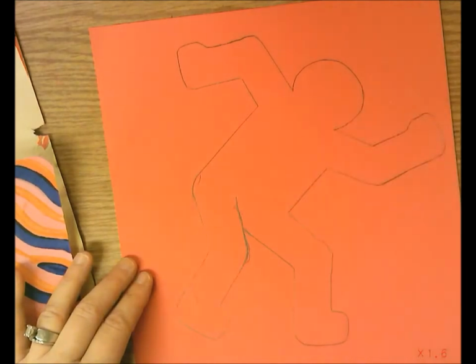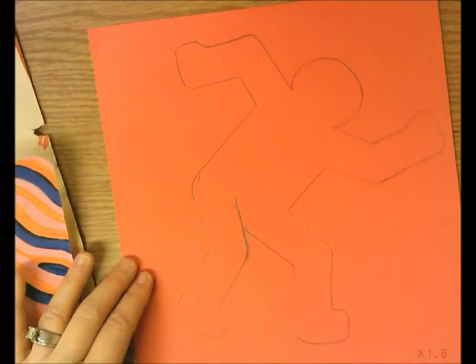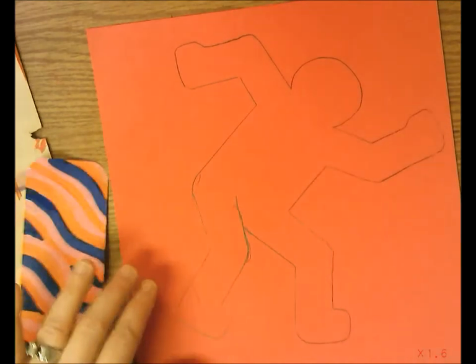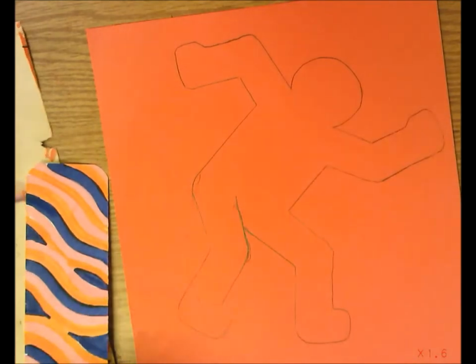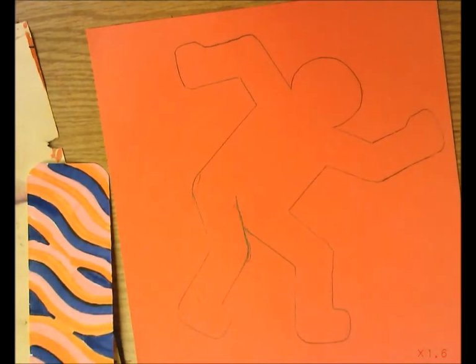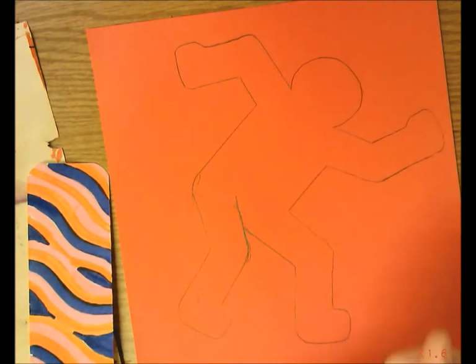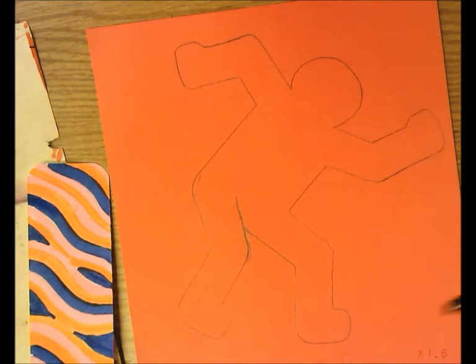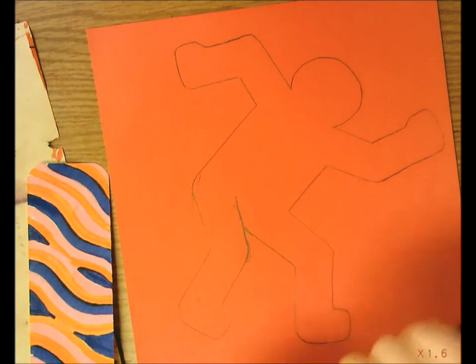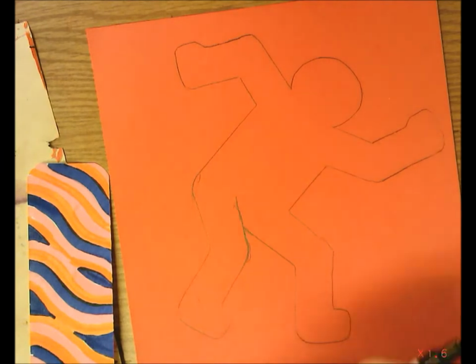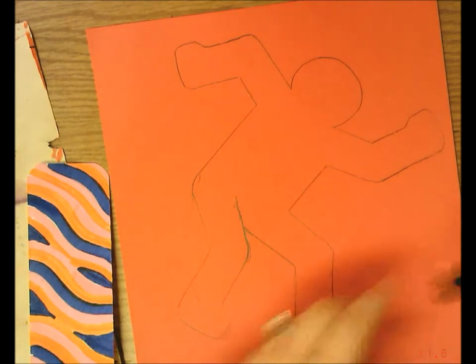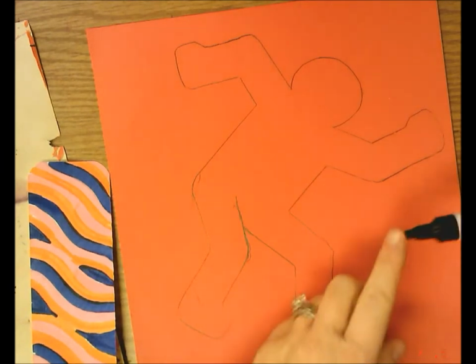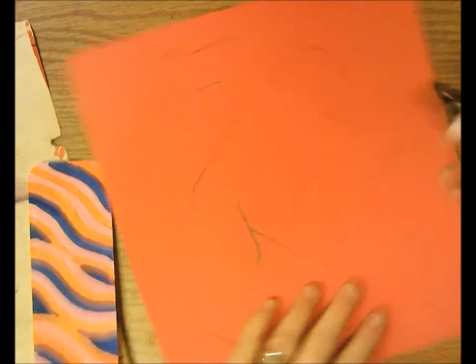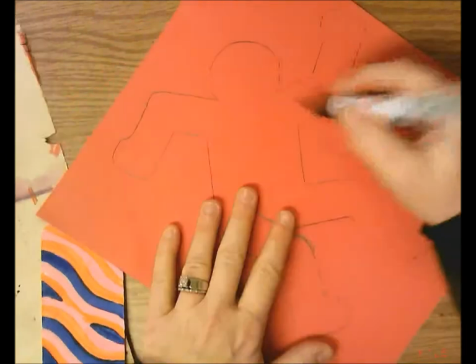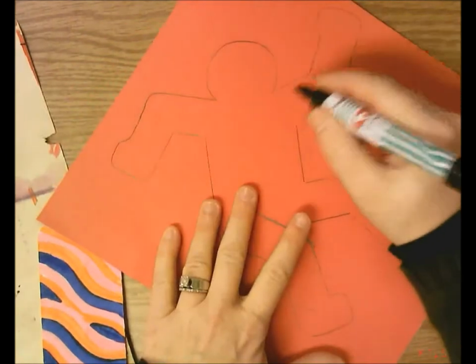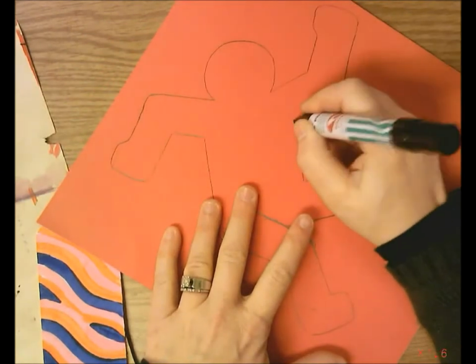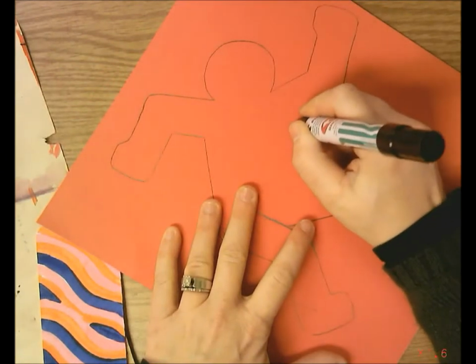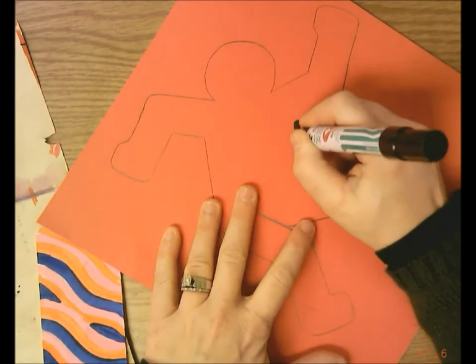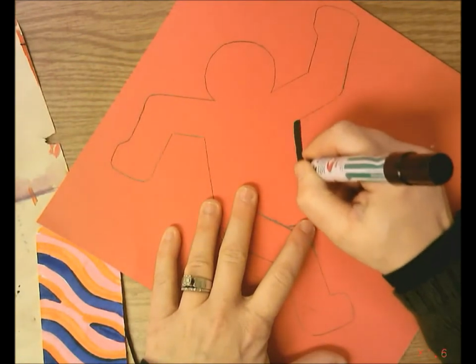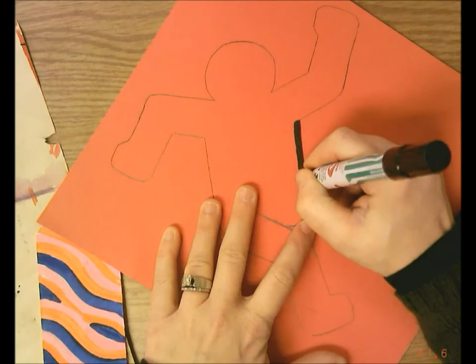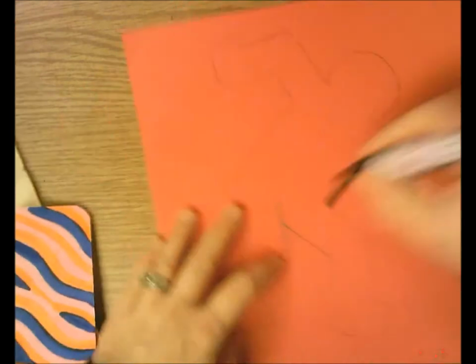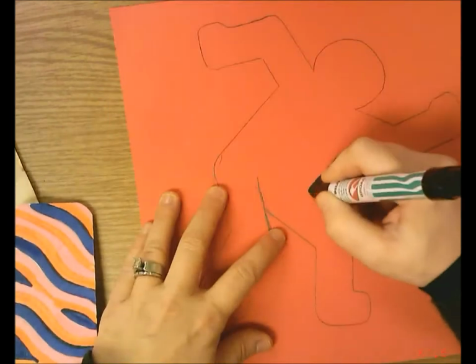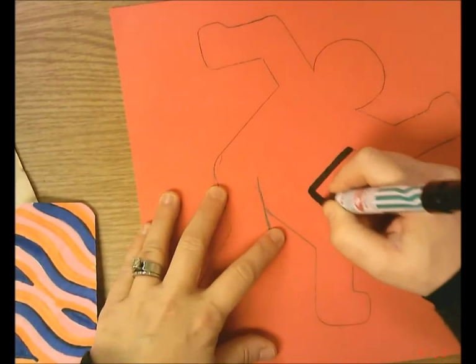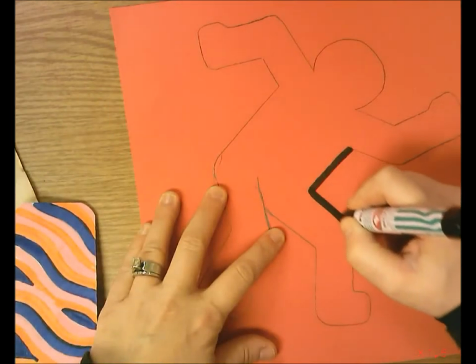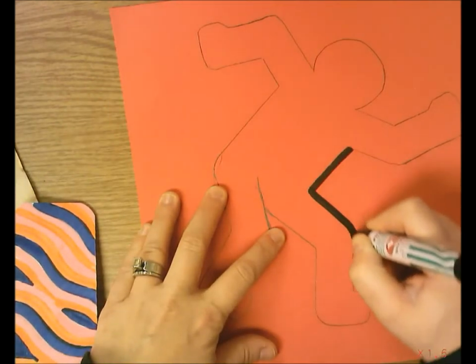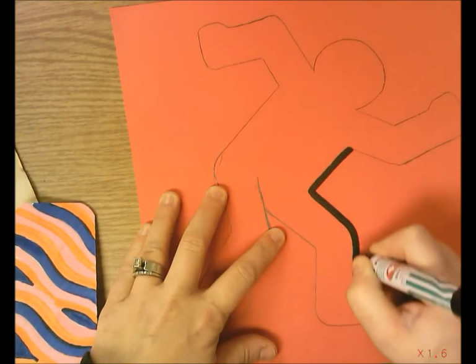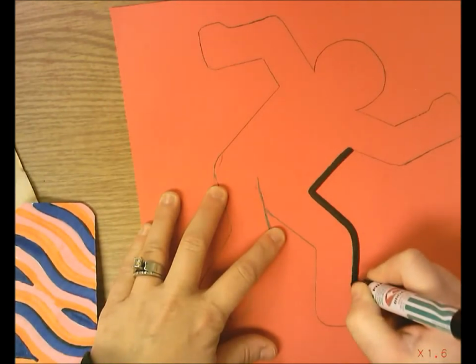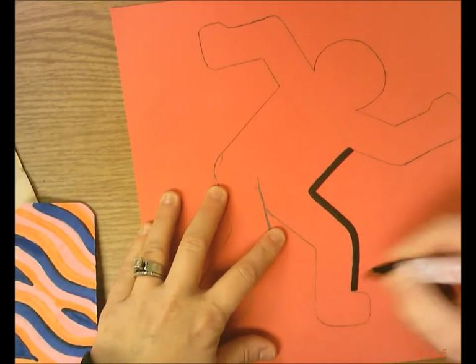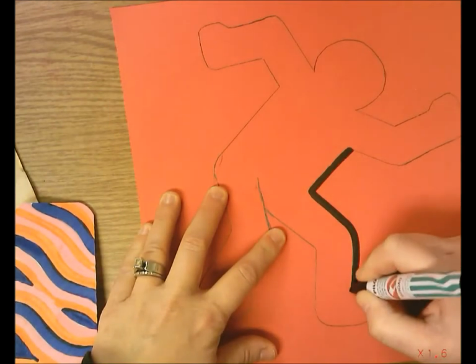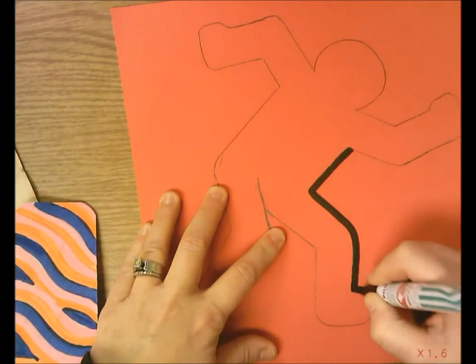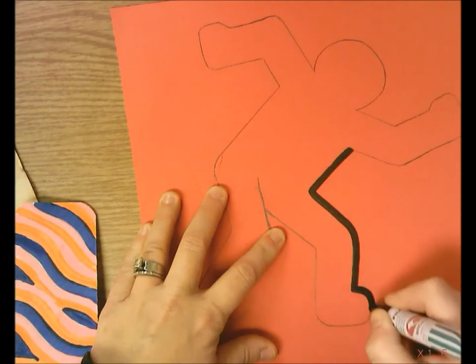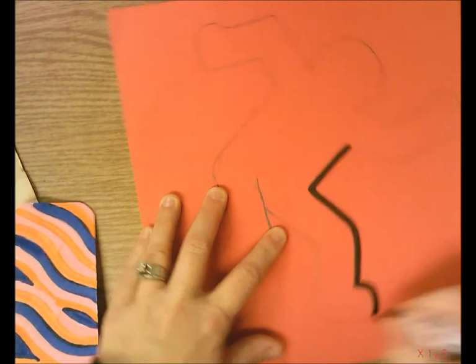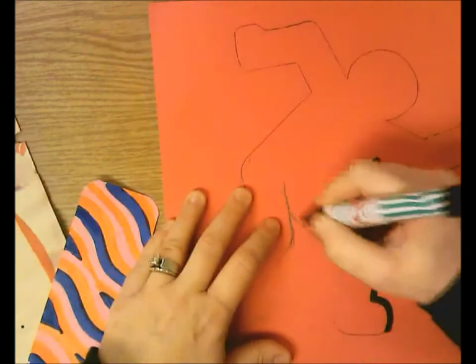Now you're going to take a chisel tip marker — use the fat part — and outline your figure. Make sure you use a nice juicy permanent marker so you can trace carefully with a nice thick outline.